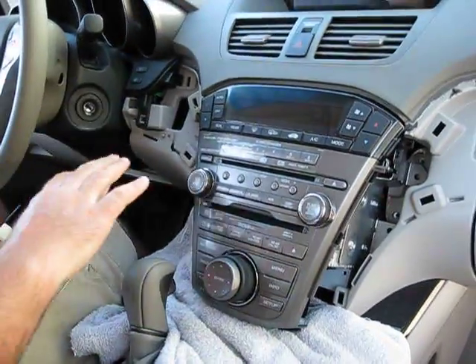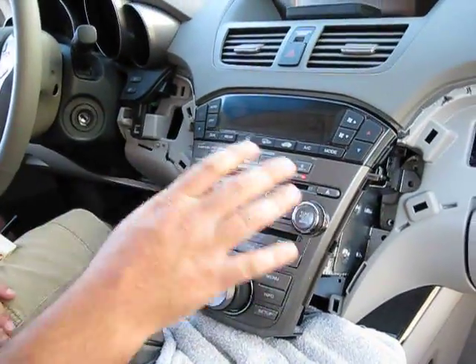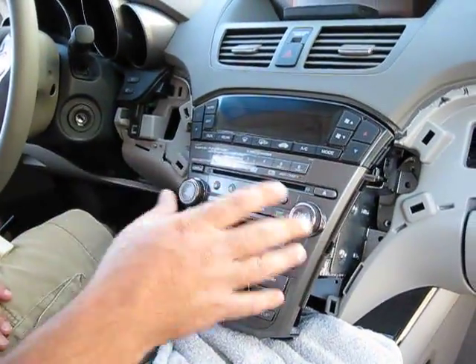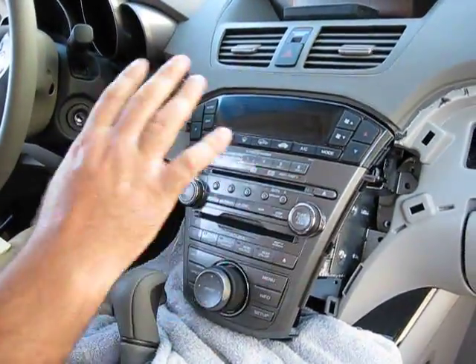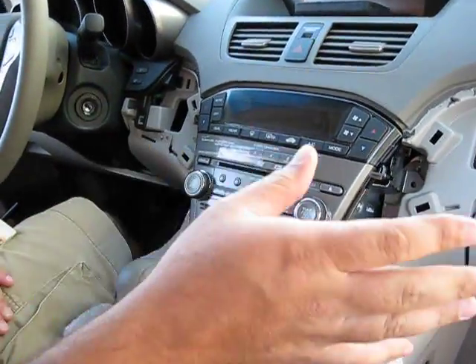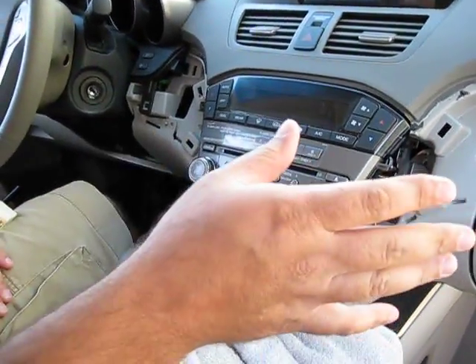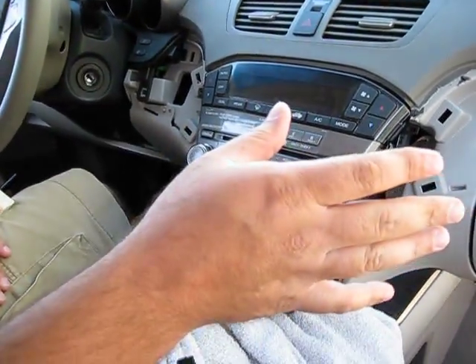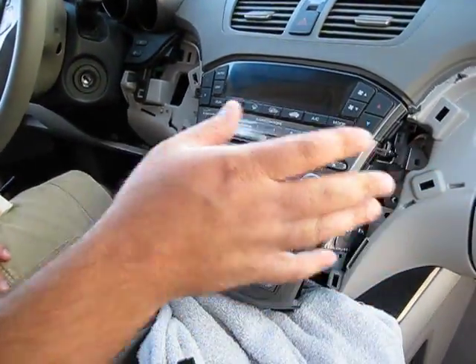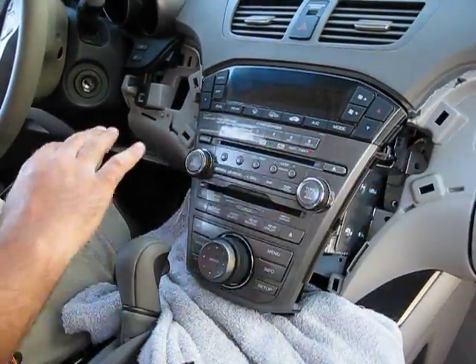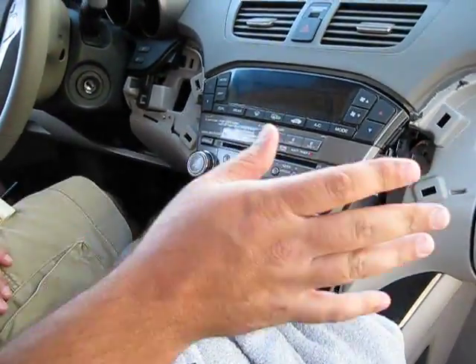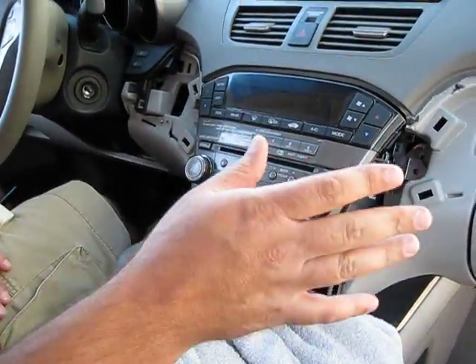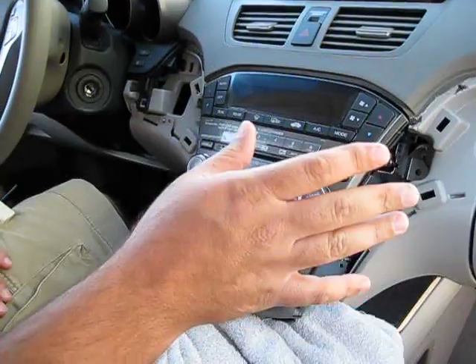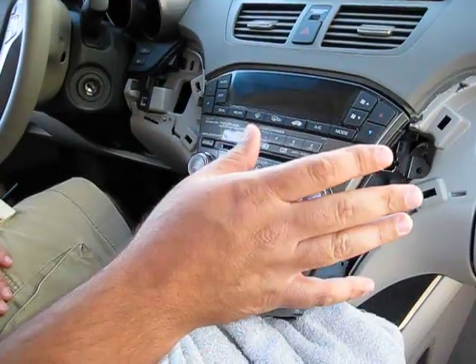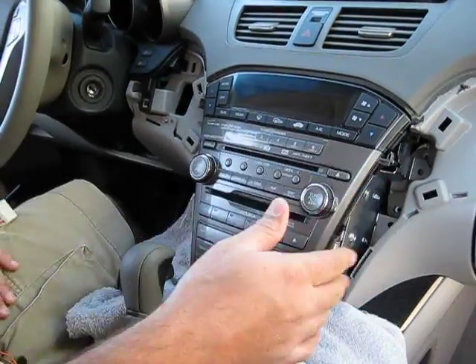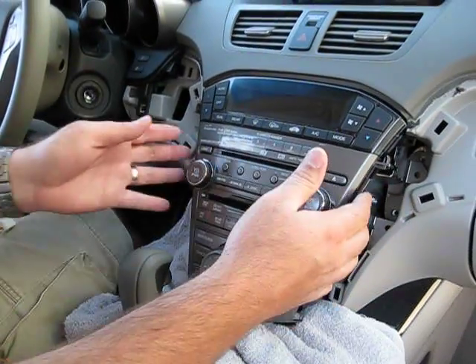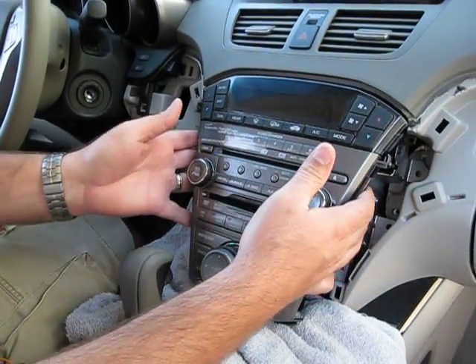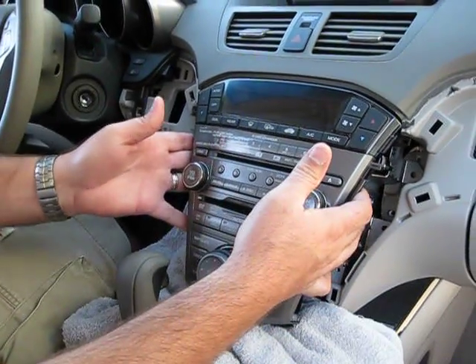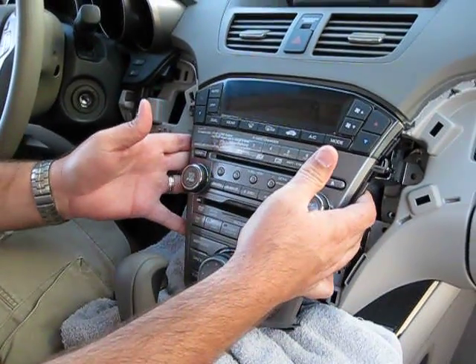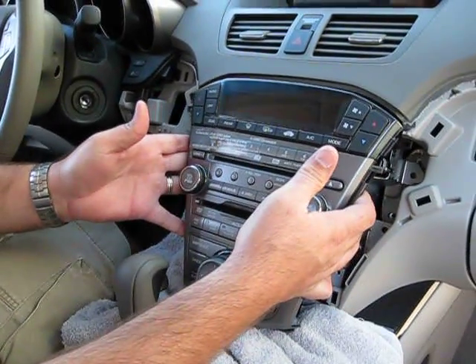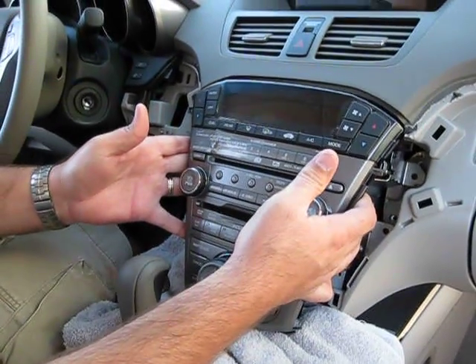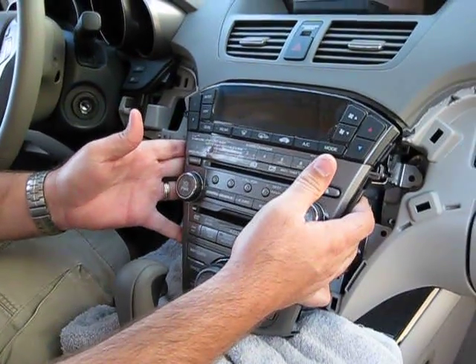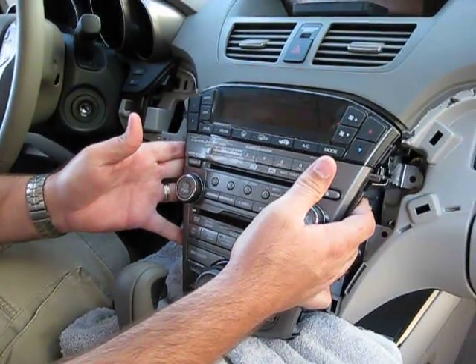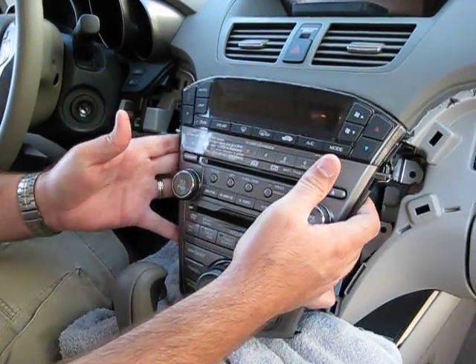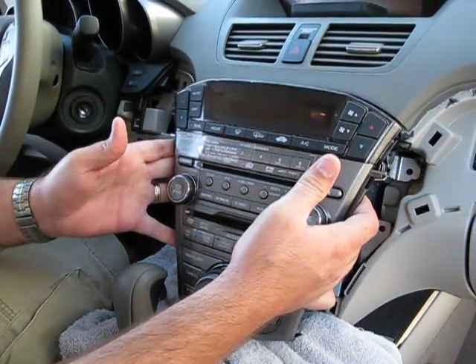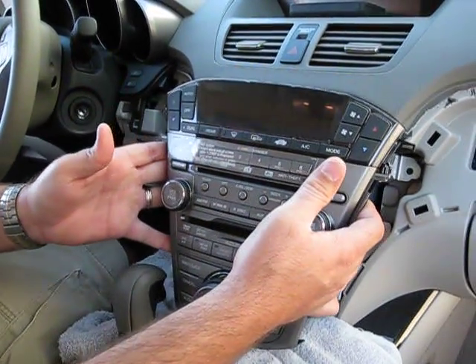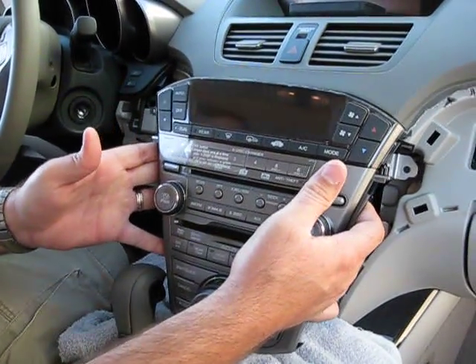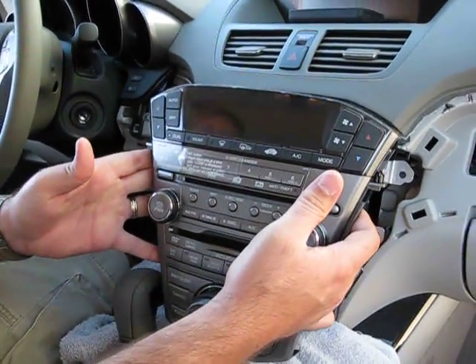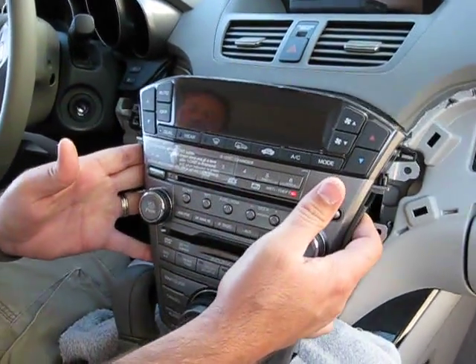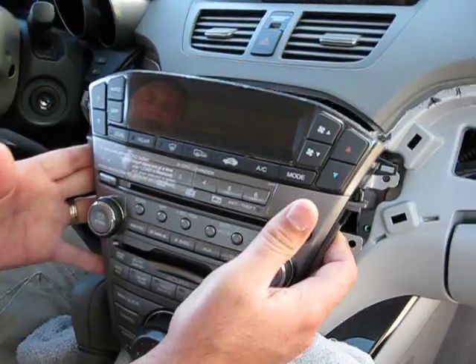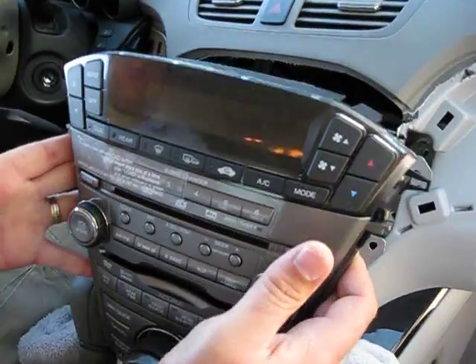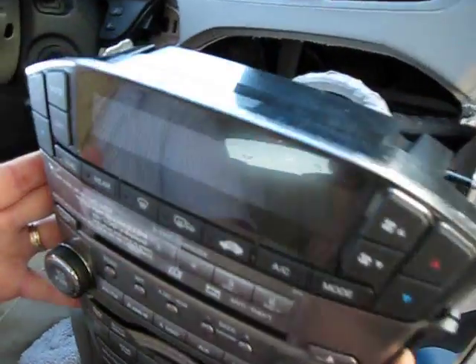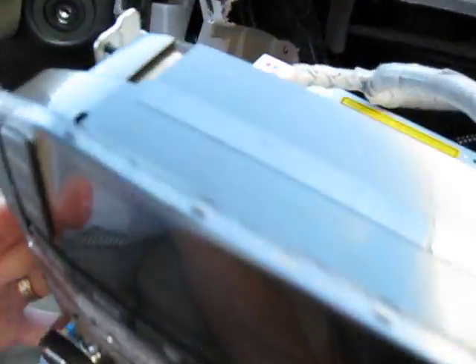The first thing you want to do is gain access to the radio by removing whatever panels you need. Then you want to remove the radio and get to the back of the radio where the satellite tuner plugs in.